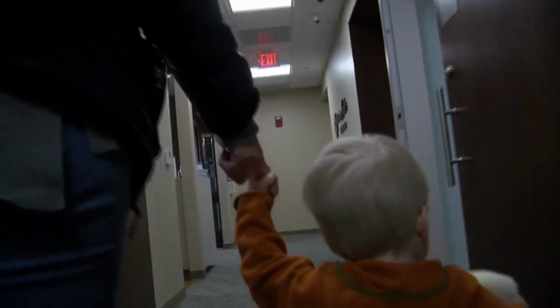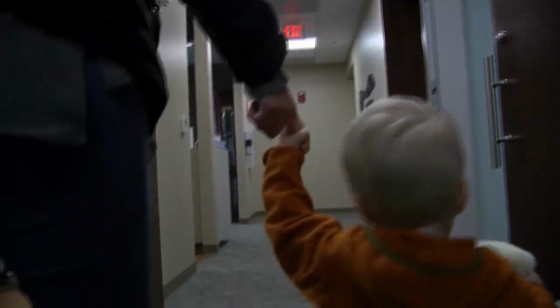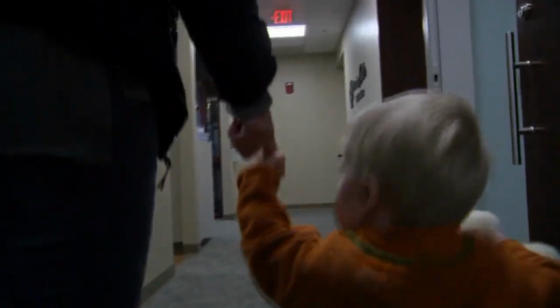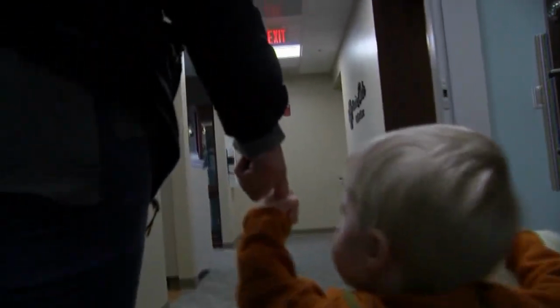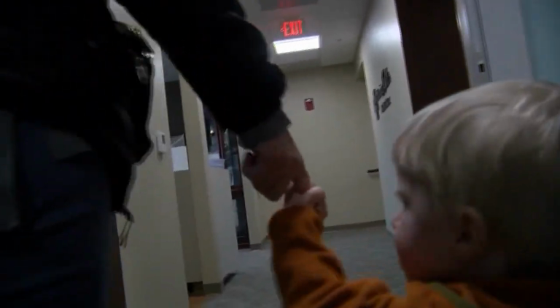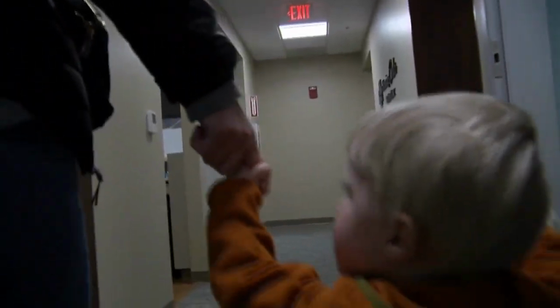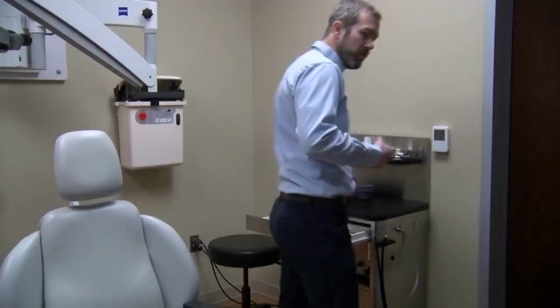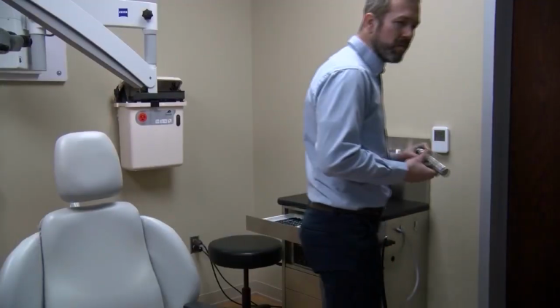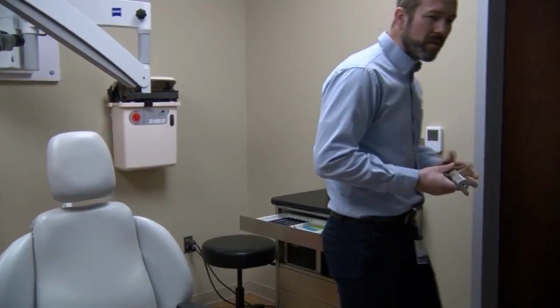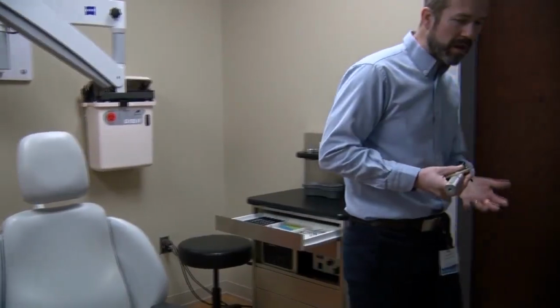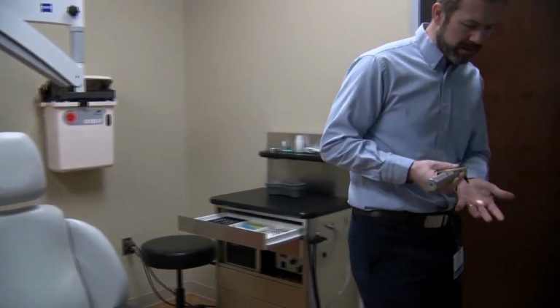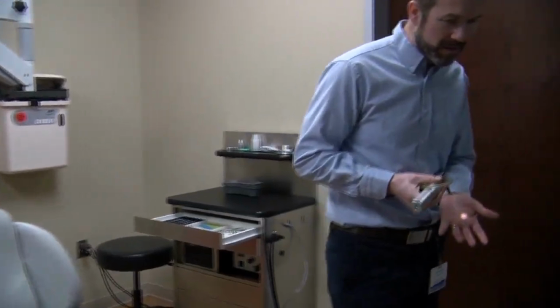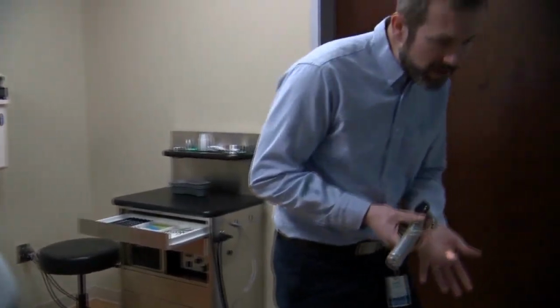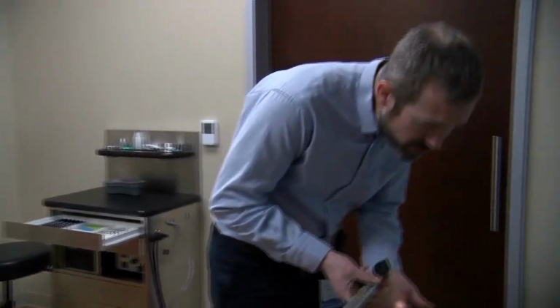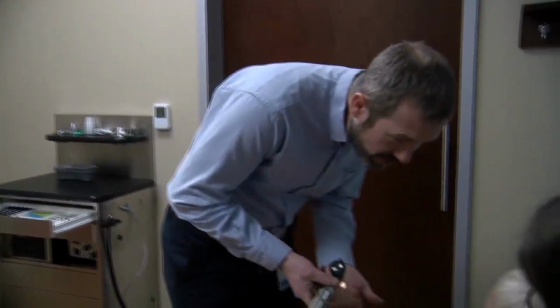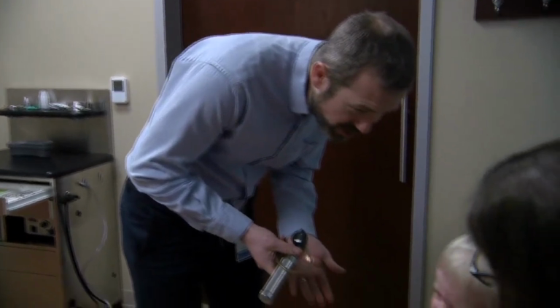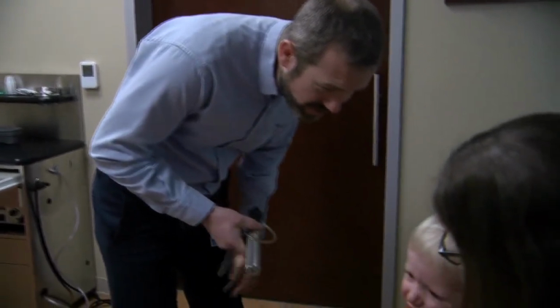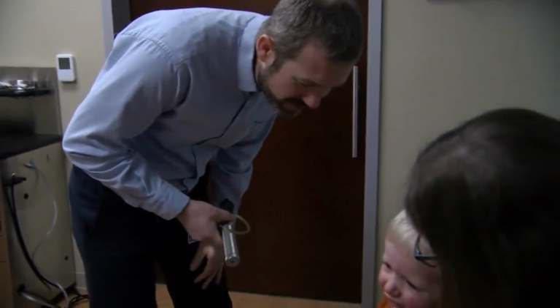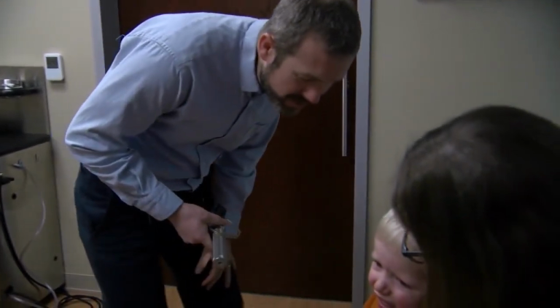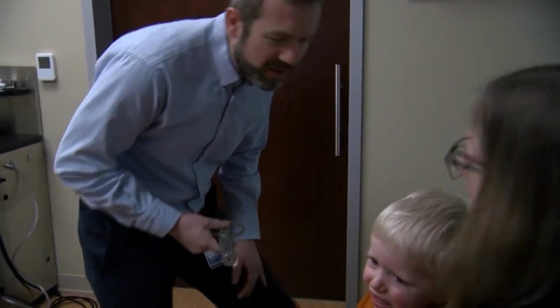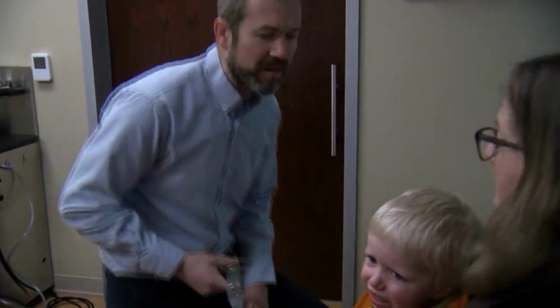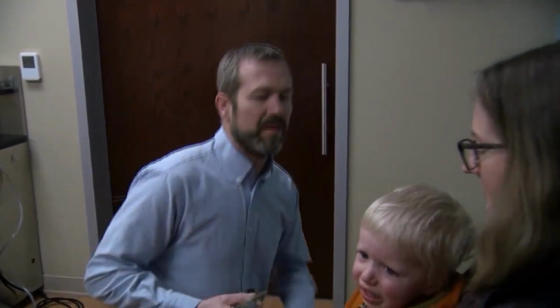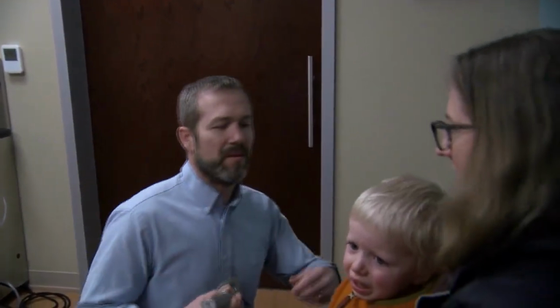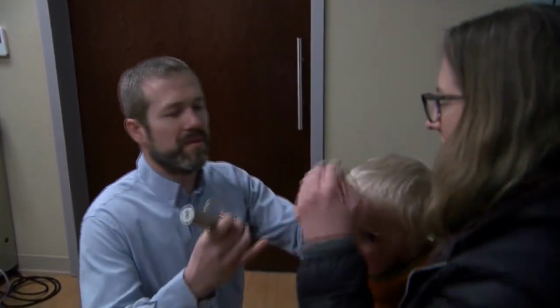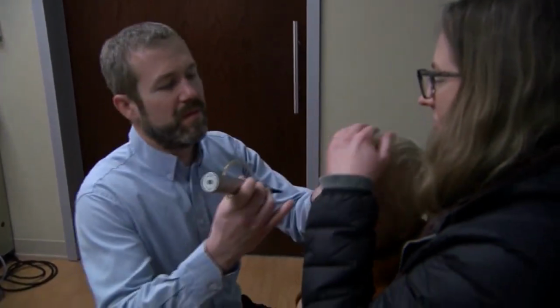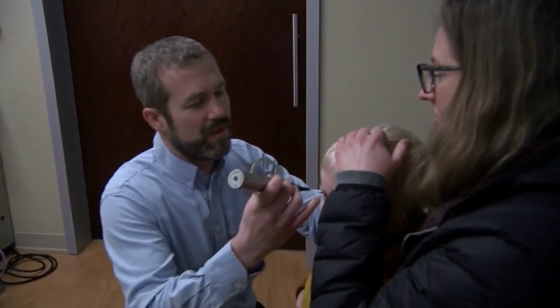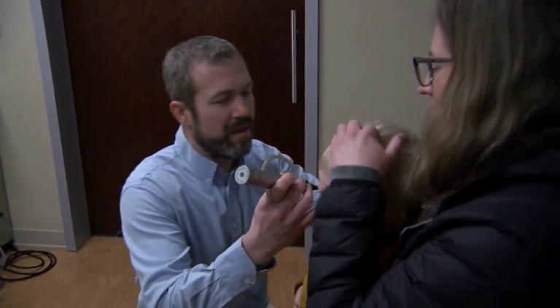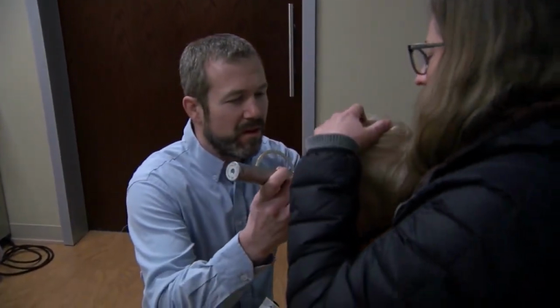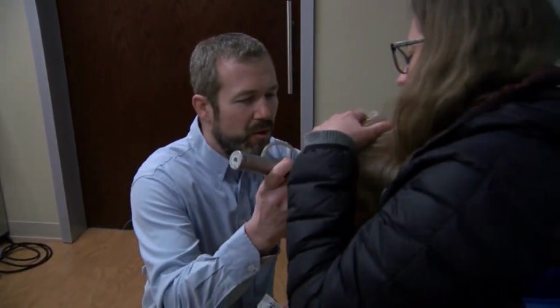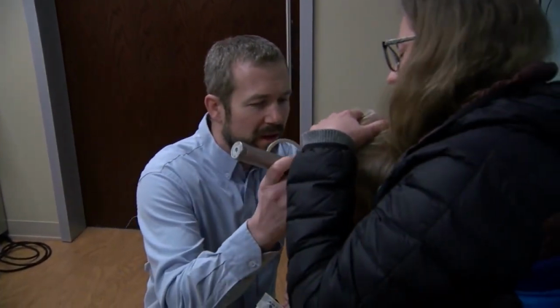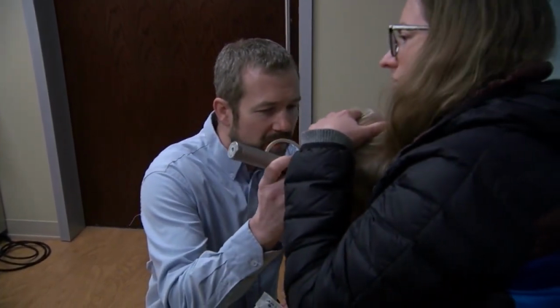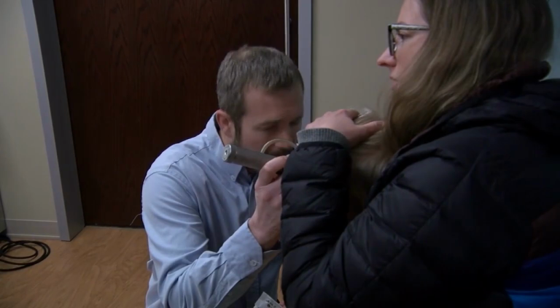After doing some research, Nestigan found Dr. John Slezic, an ENT physician at Aurora BayCare Medical Center, who is just one of two providers in the state to offer a non-surgical alternative: the Hummingbird device.